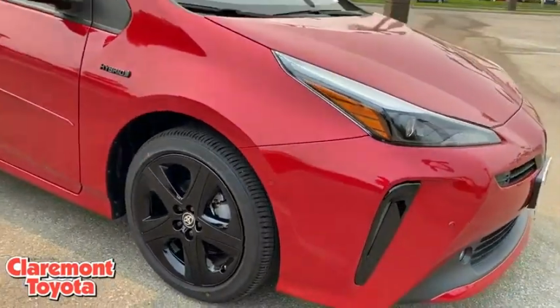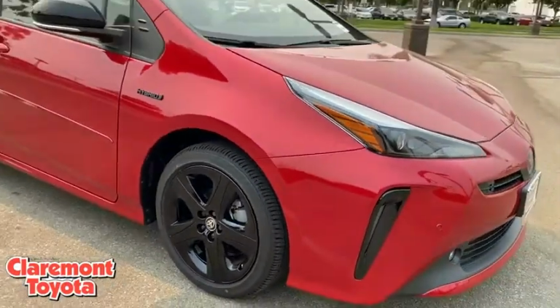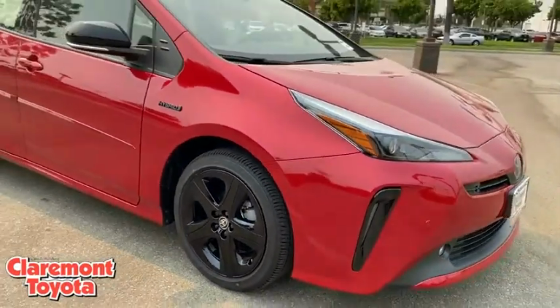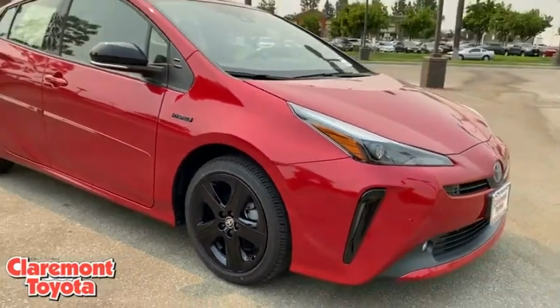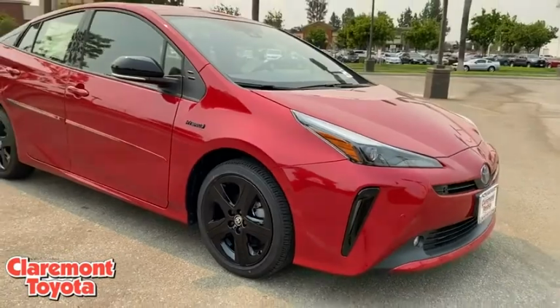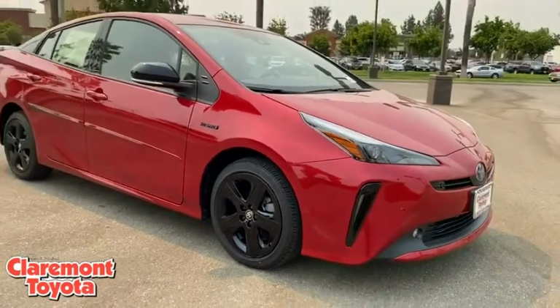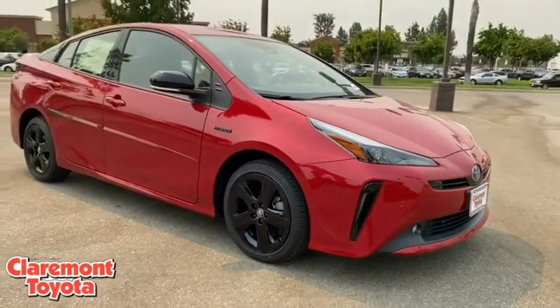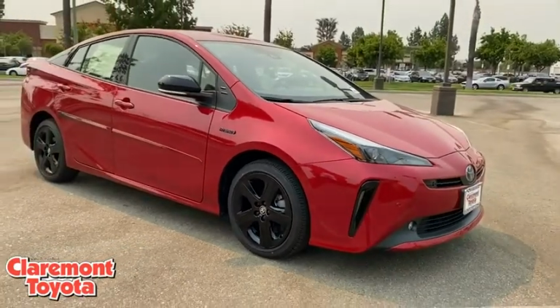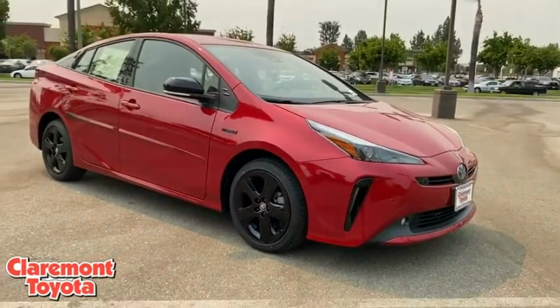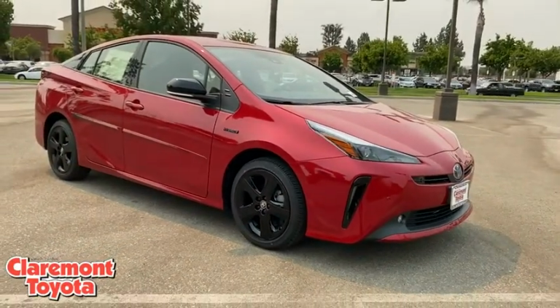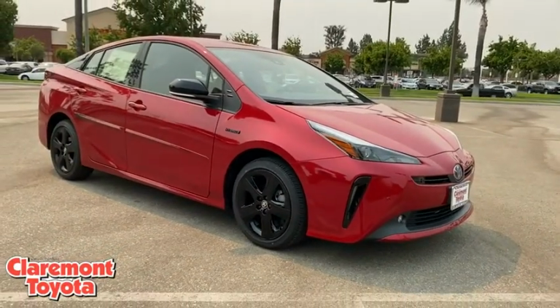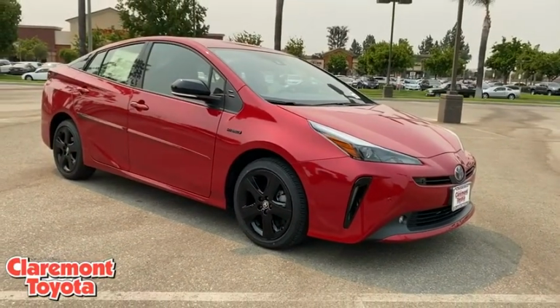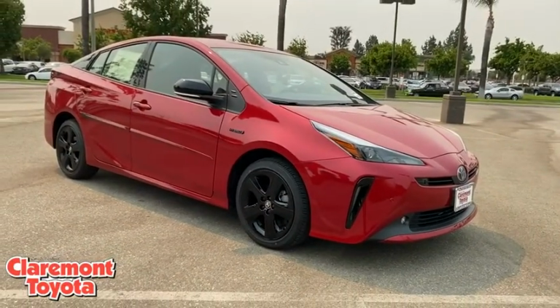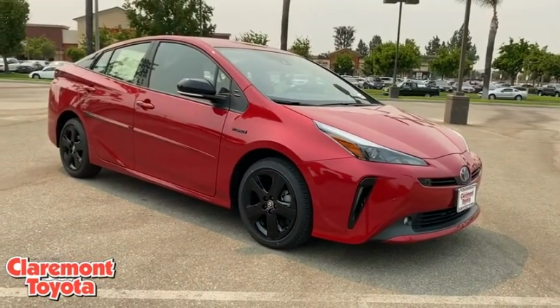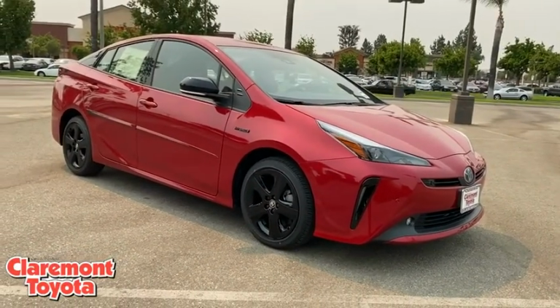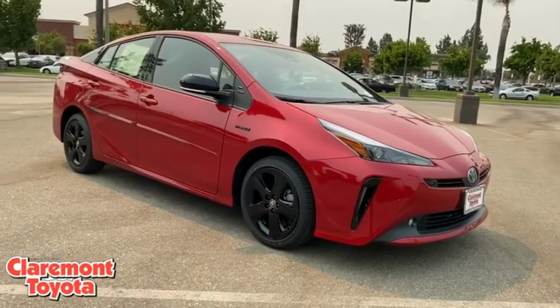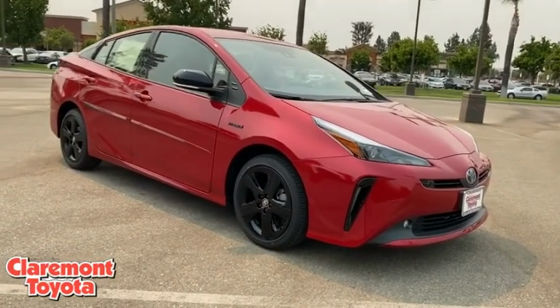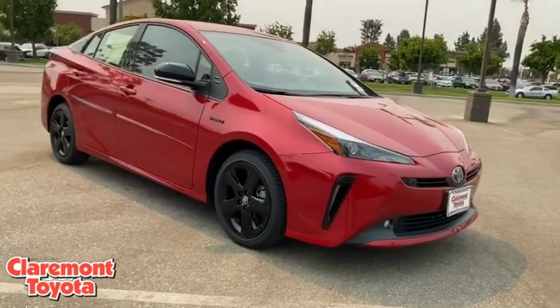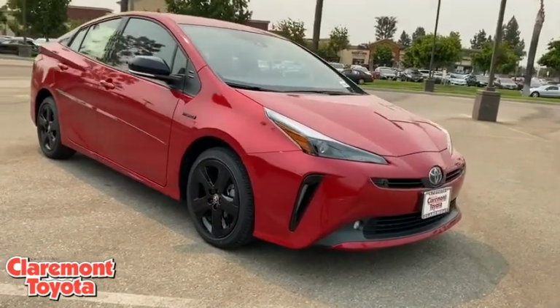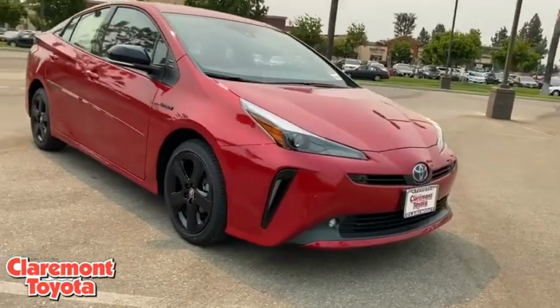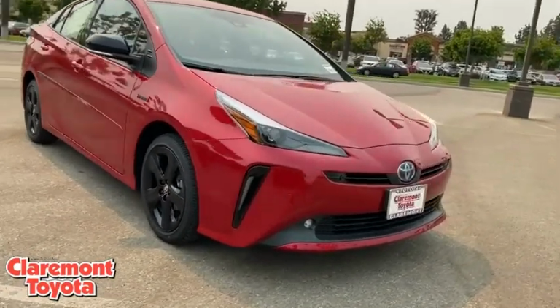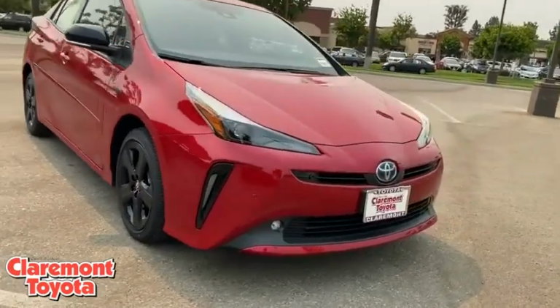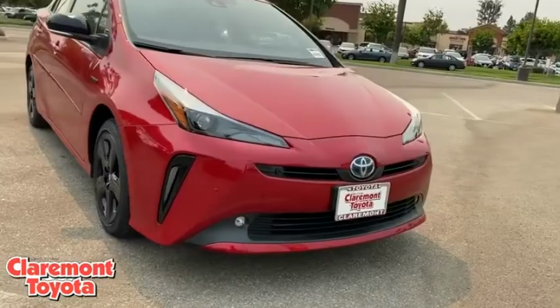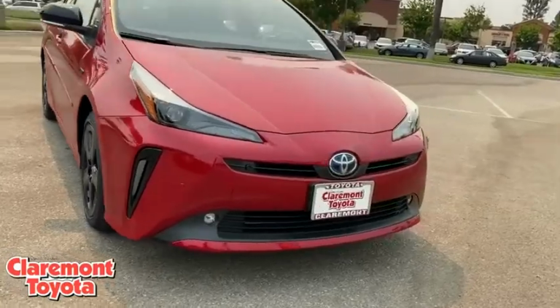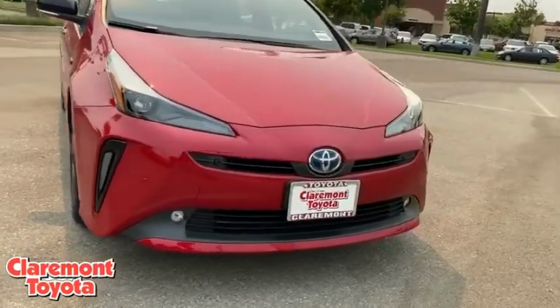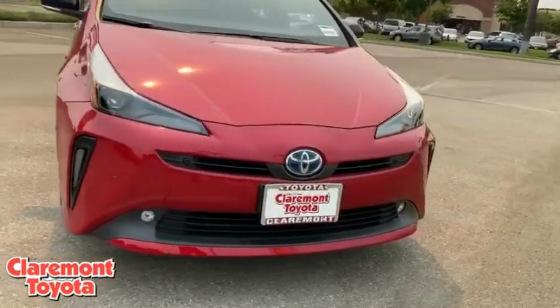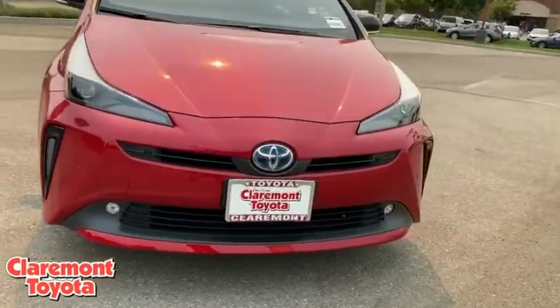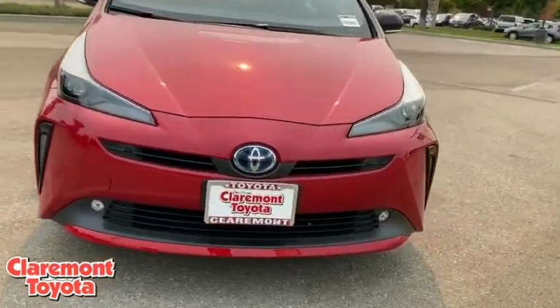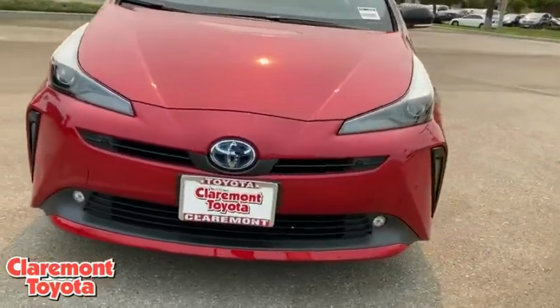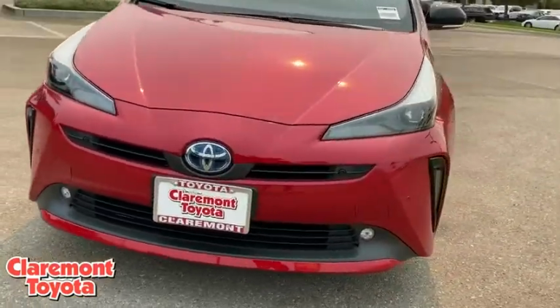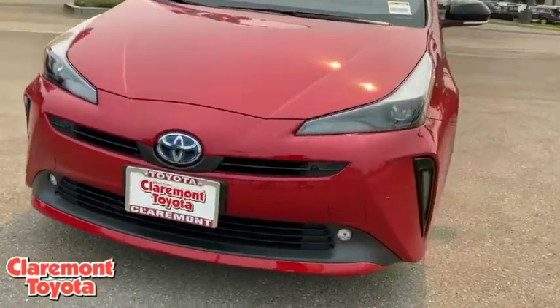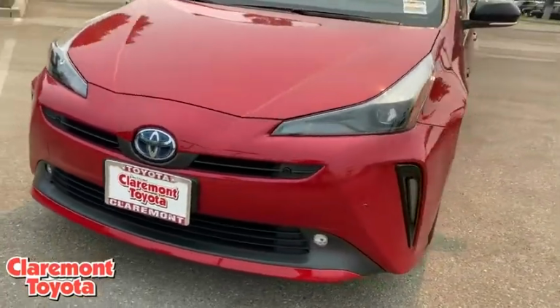Bluetooth, power steering, adjustable steering wheel, aluminum wheels, cruise control, four-wheel disc brakes, keyless start, and auto-dimming rear-view mirror.